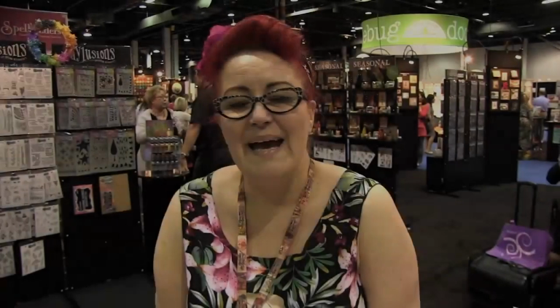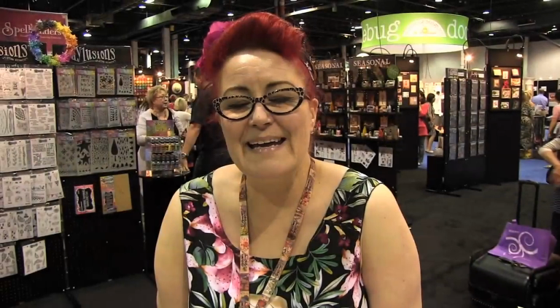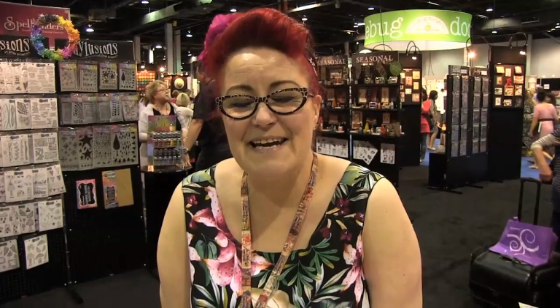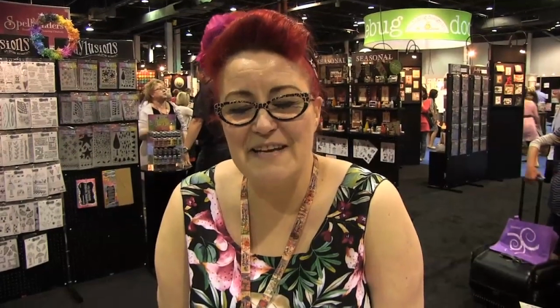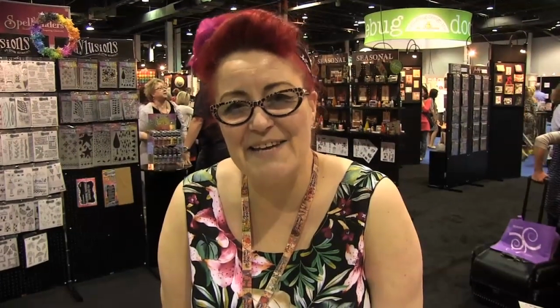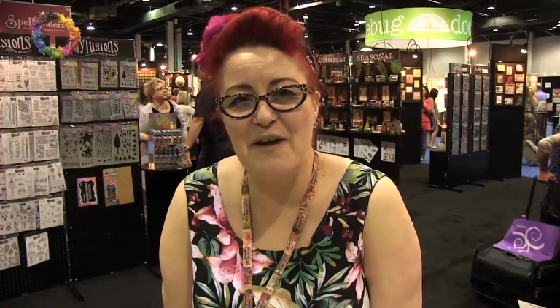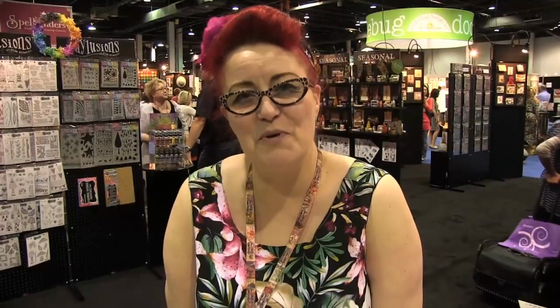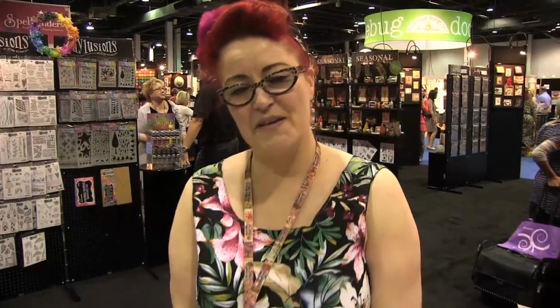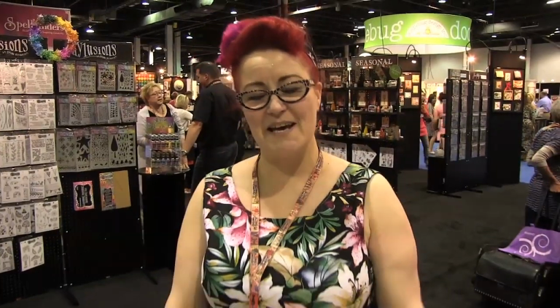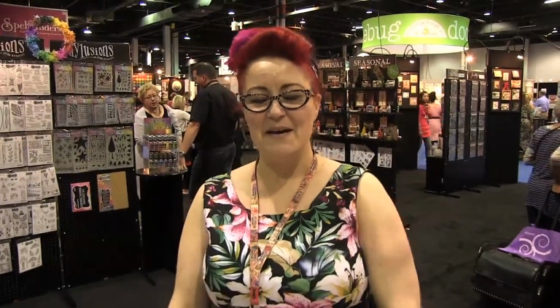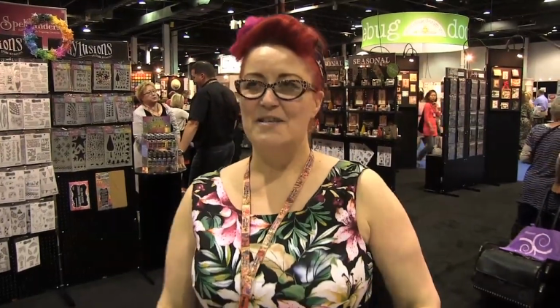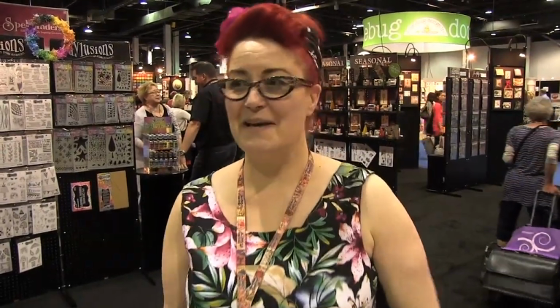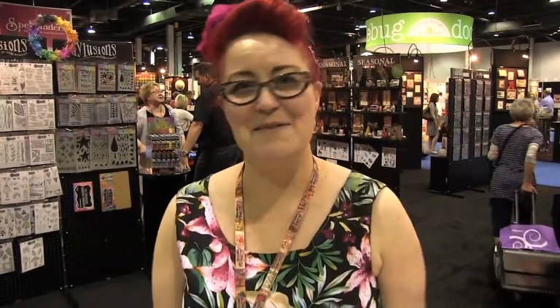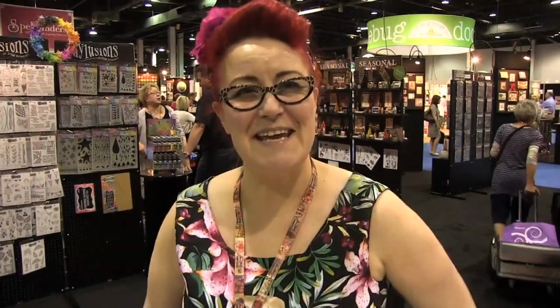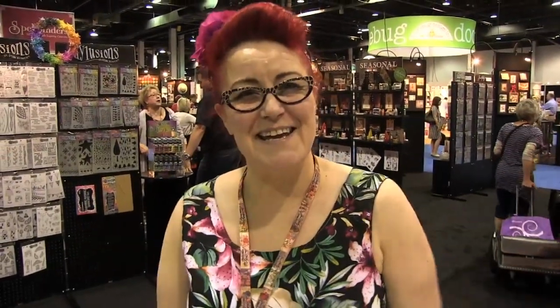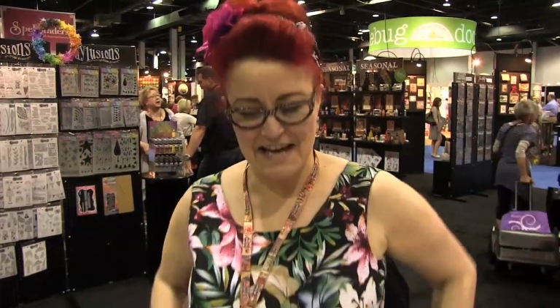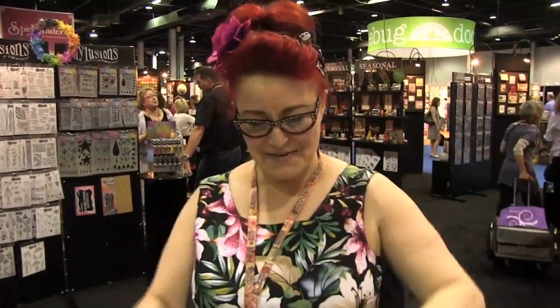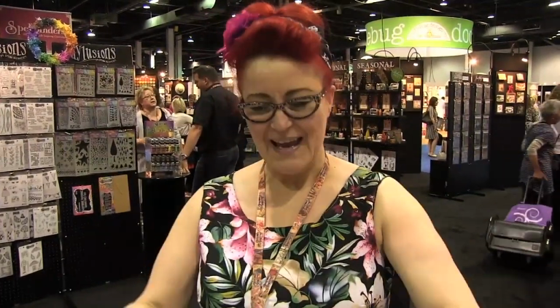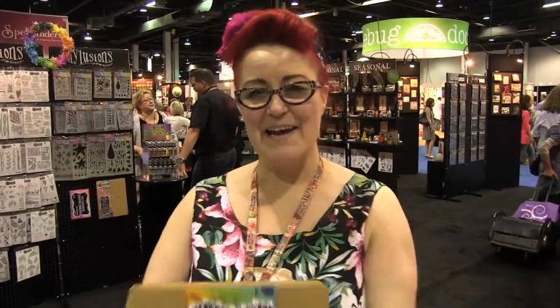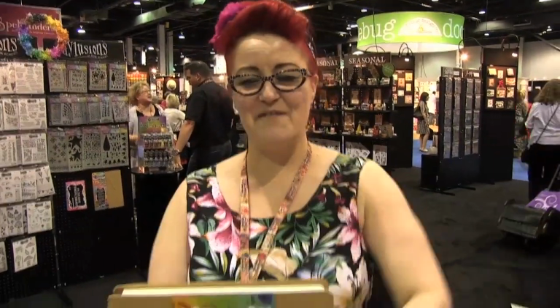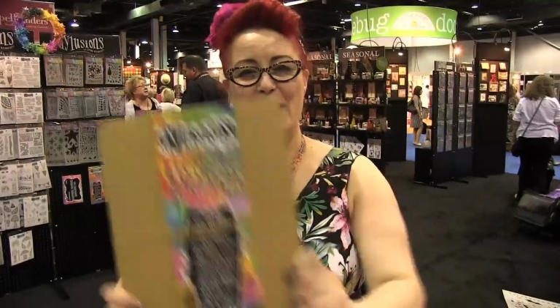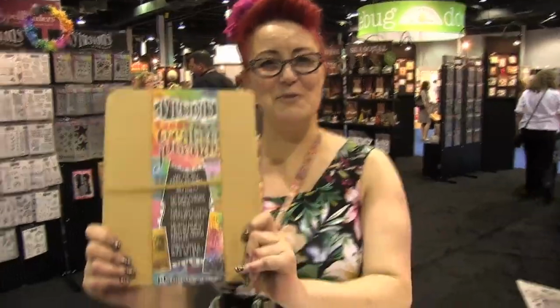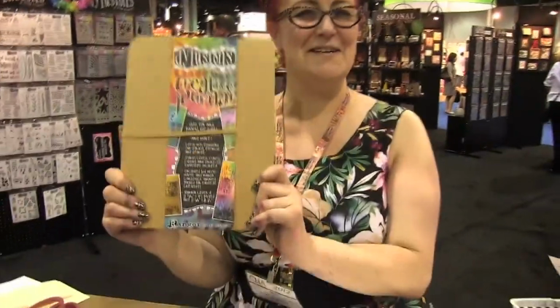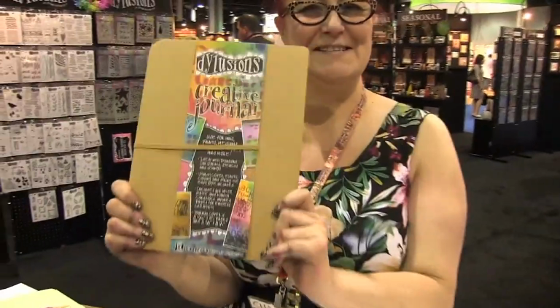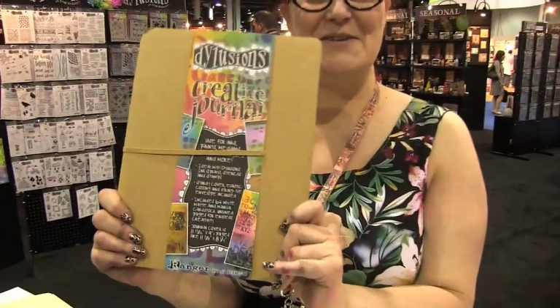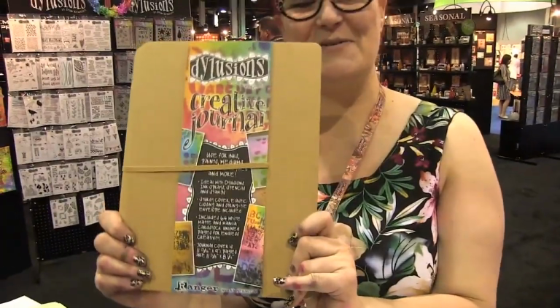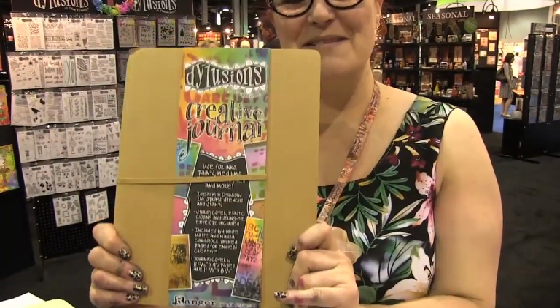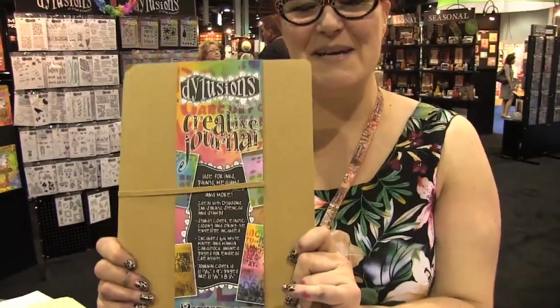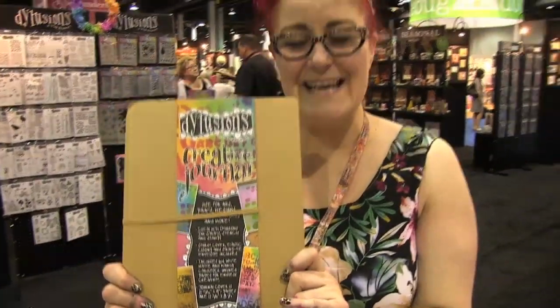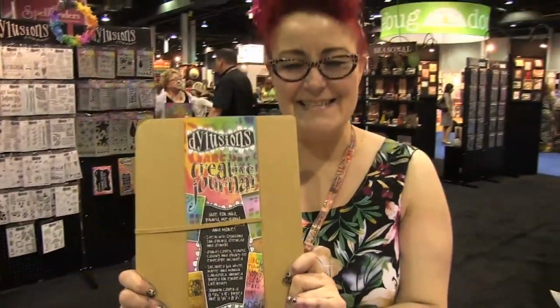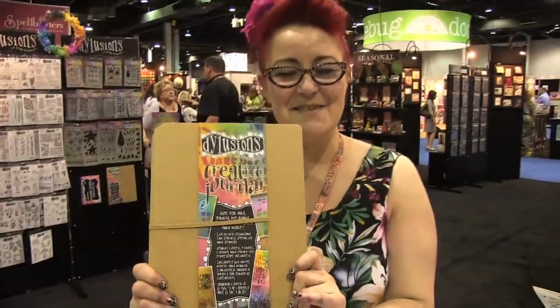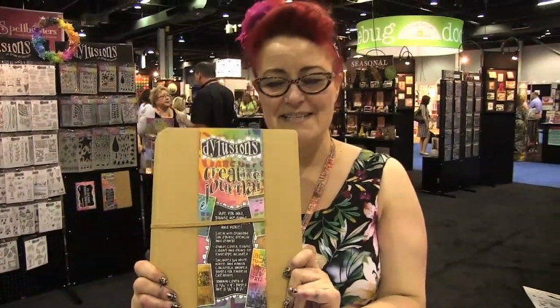Hi, it's Diane Reefley here. You're at the Ranger booth at Summer CHA in Chicago and I've got my new journal to show you. I'm so excited.